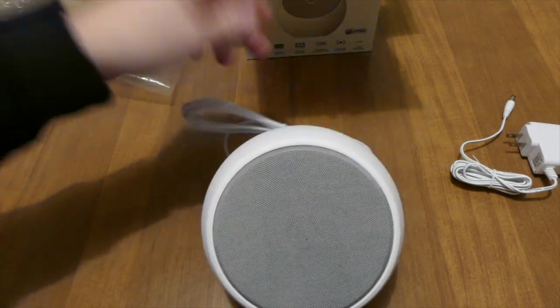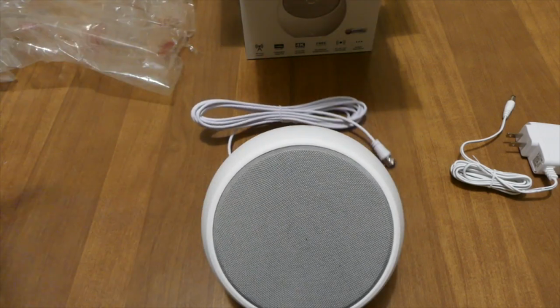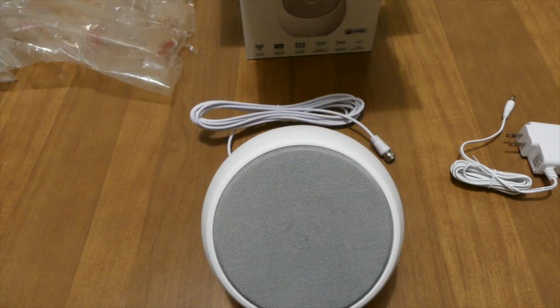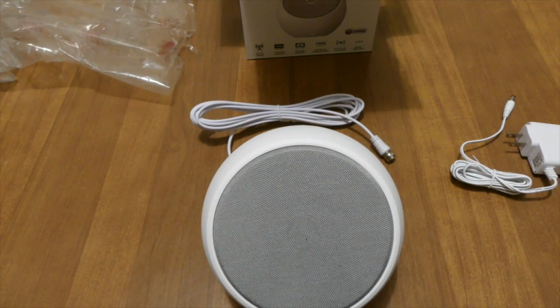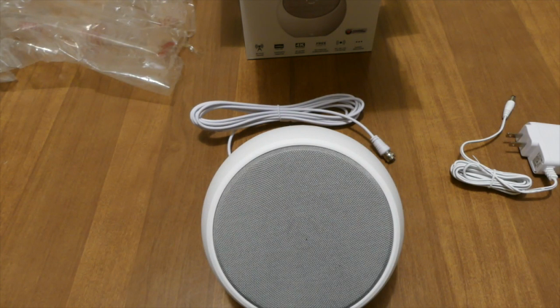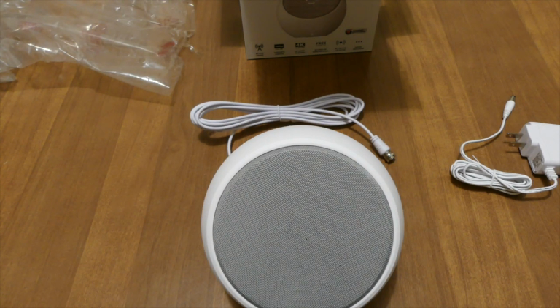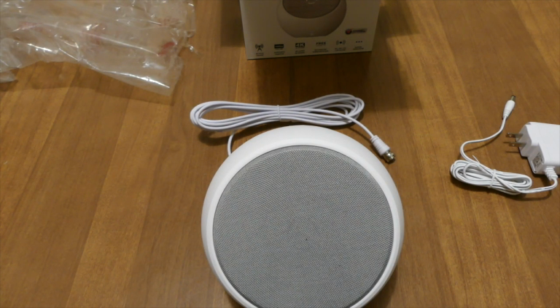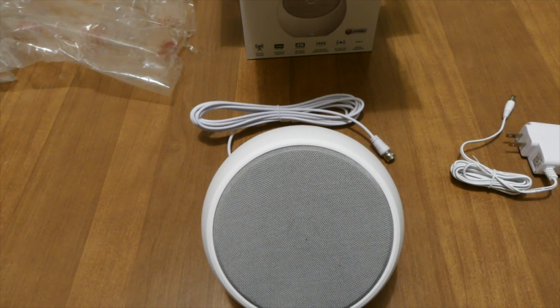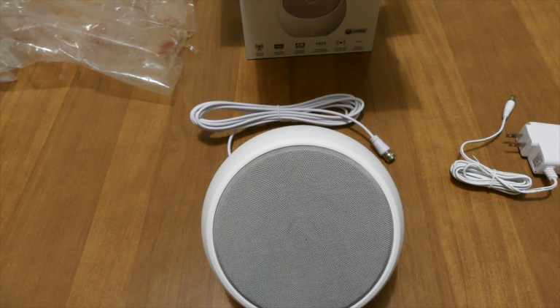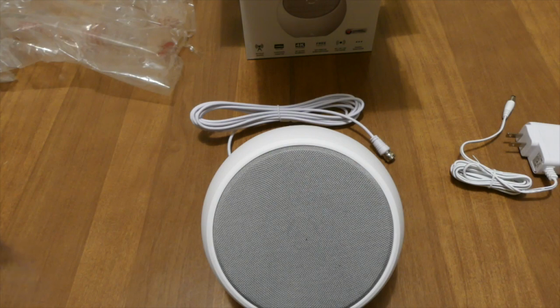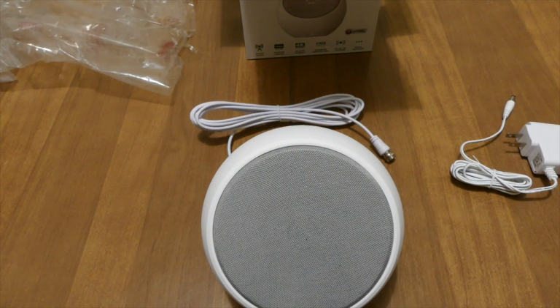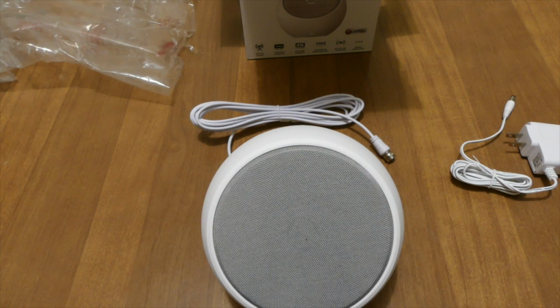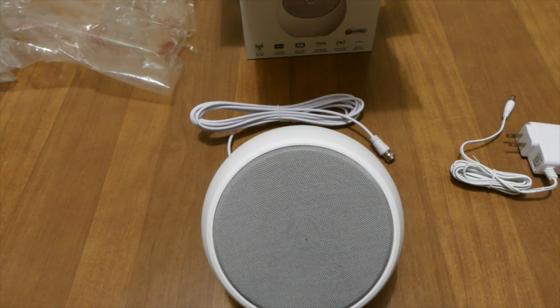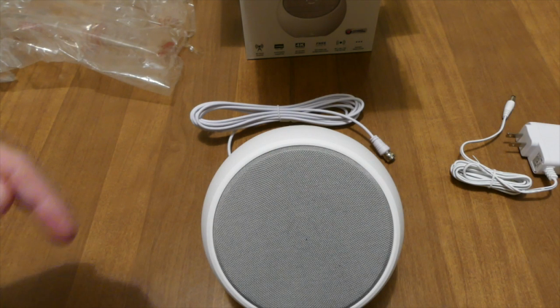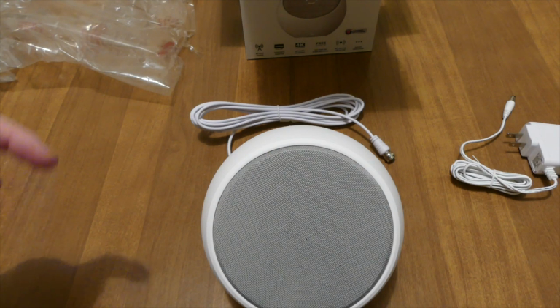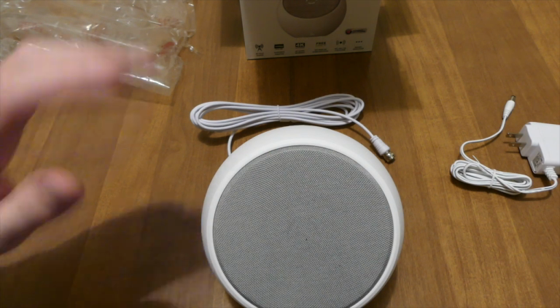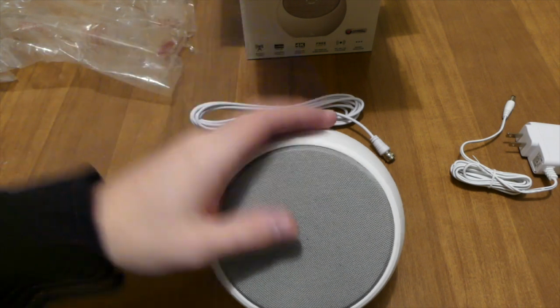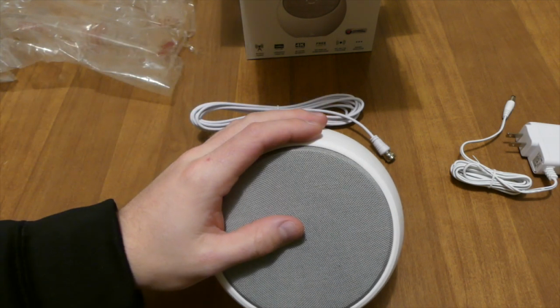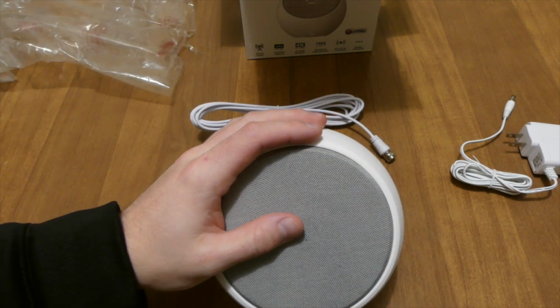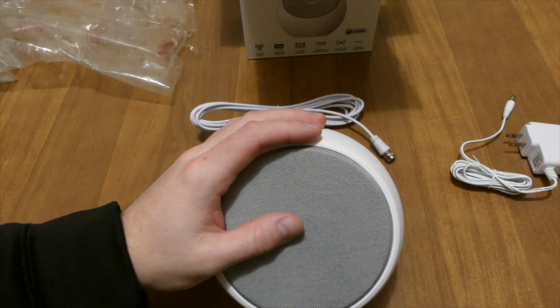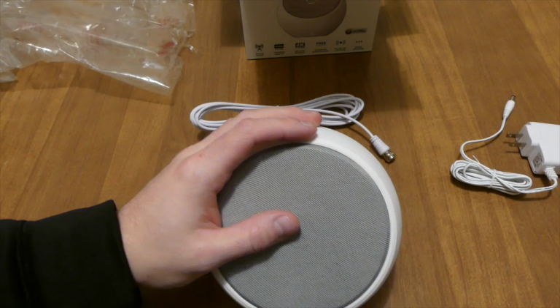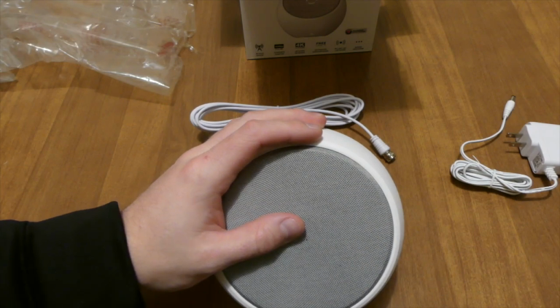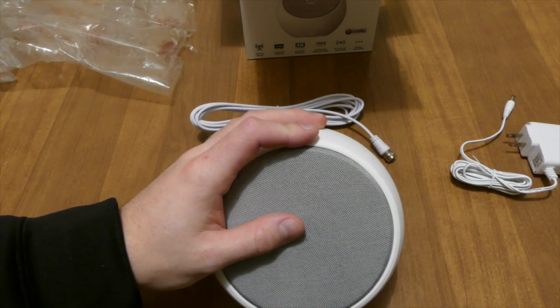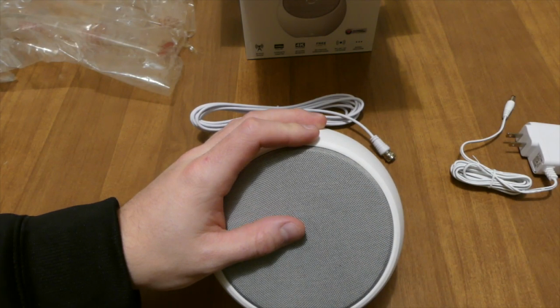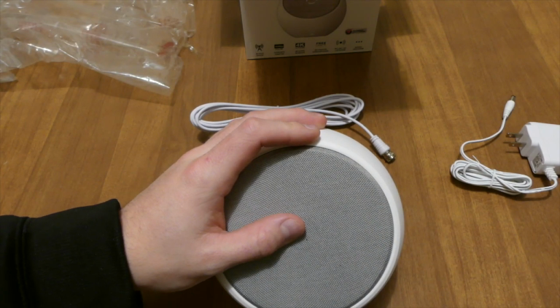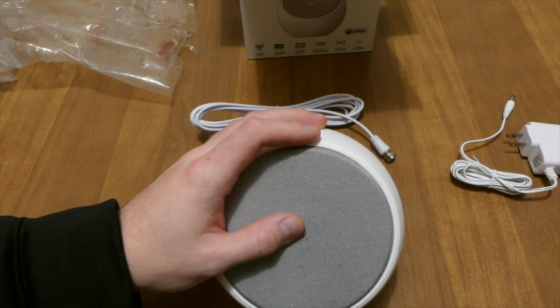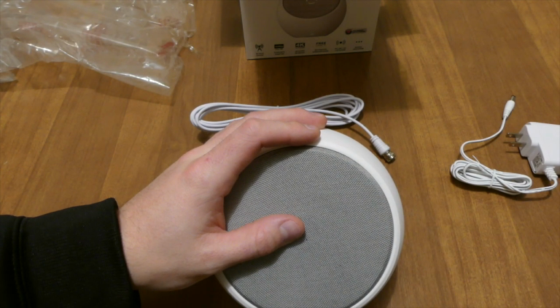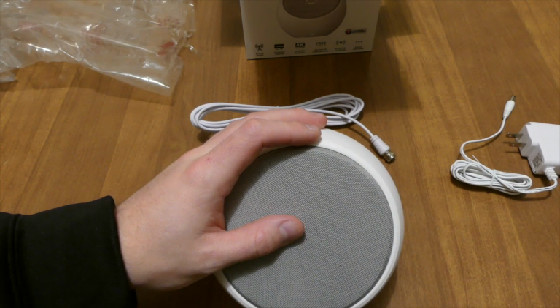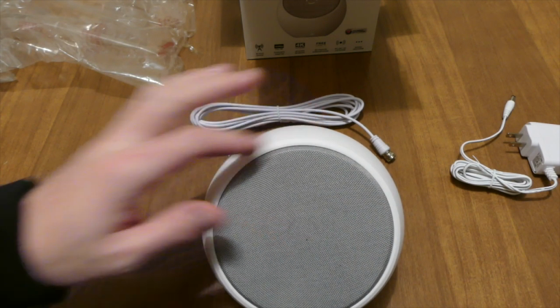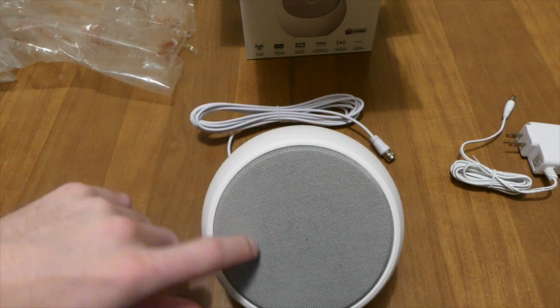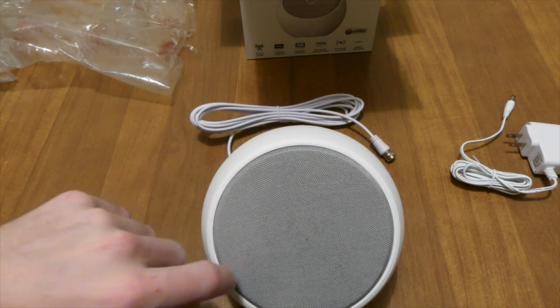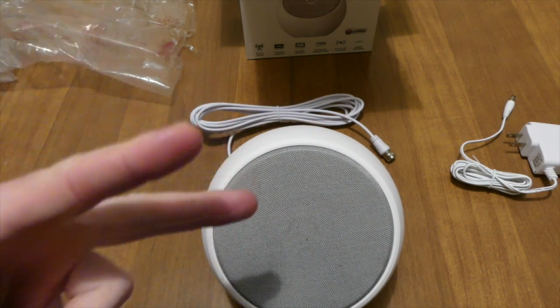Honestly guys, nothing too special about this. Just wanted to unbox and show you. I'll do another video letting you guys know how good it actually works or if it's a piece of crap — I think it costs around like 80 bucks or something like that. But I'll let you guys know. Peace.